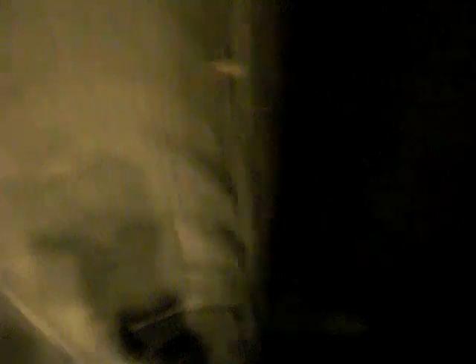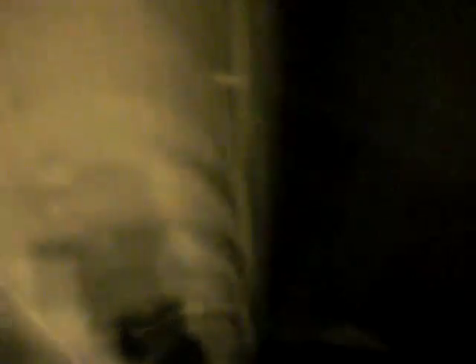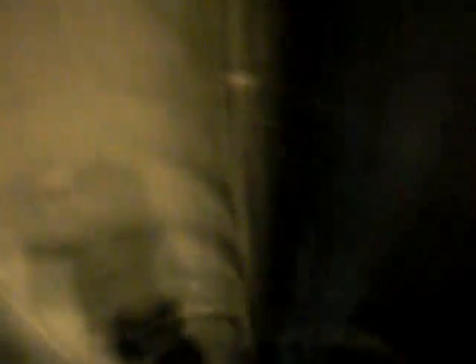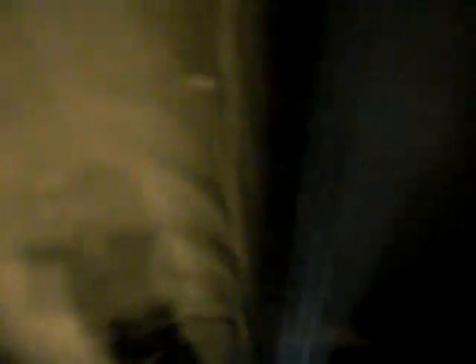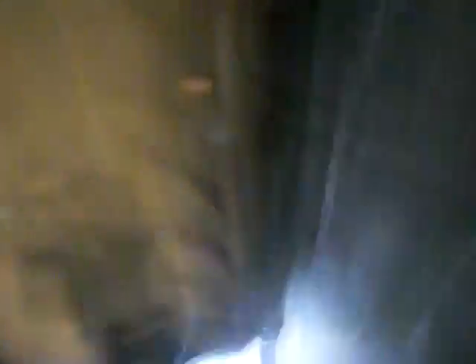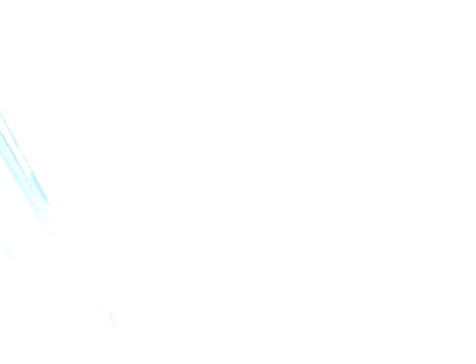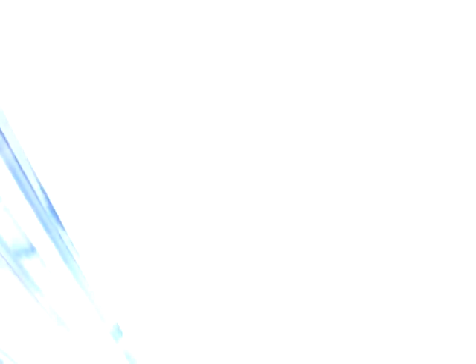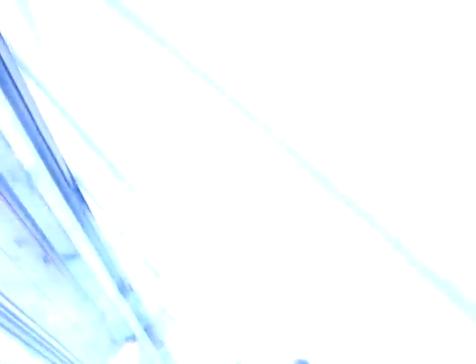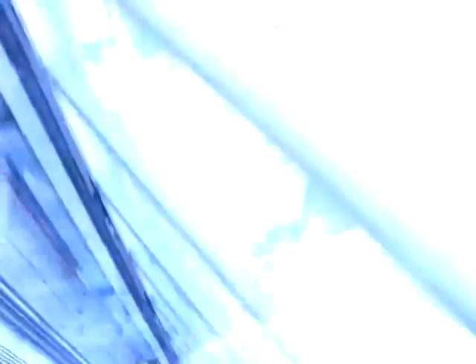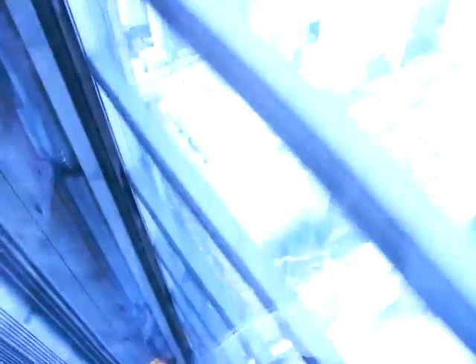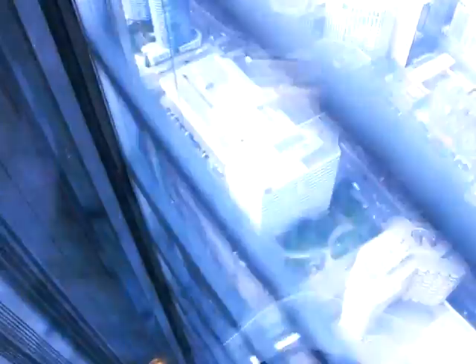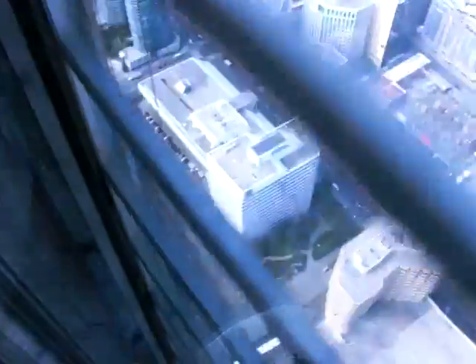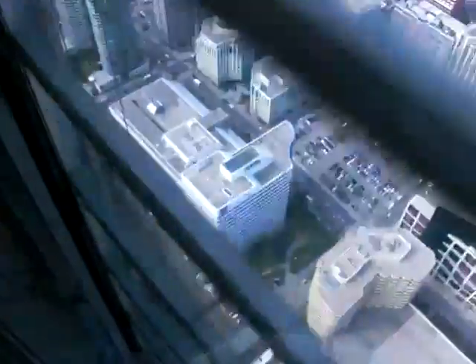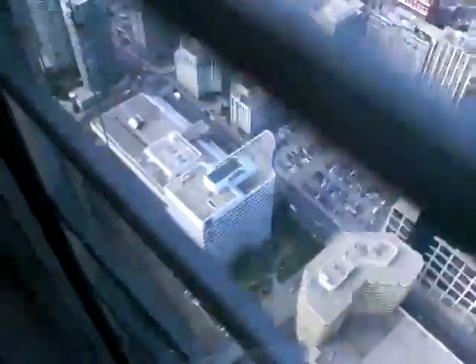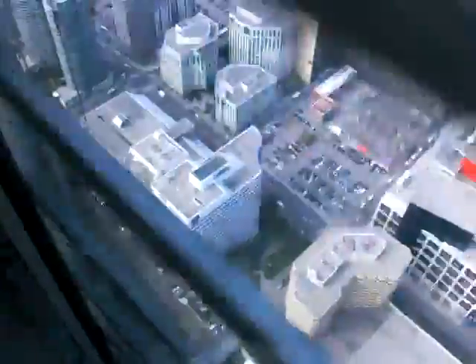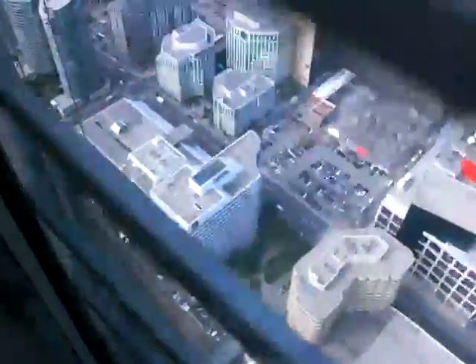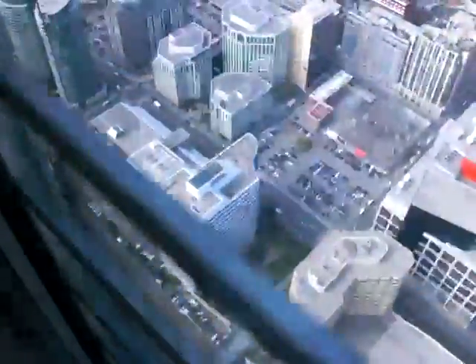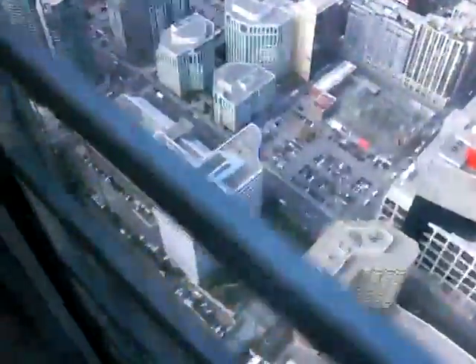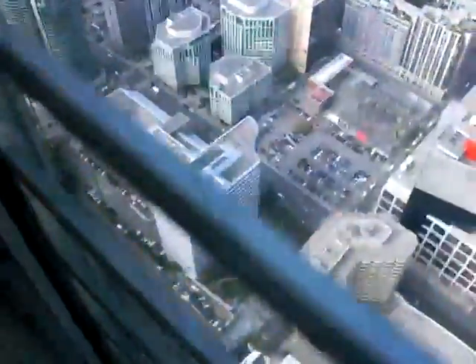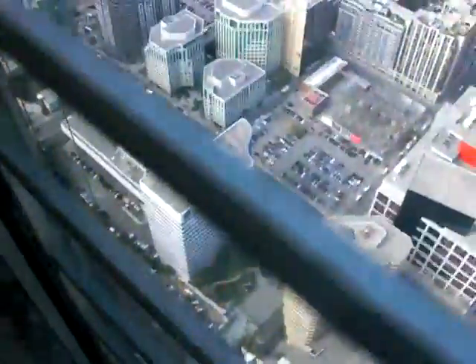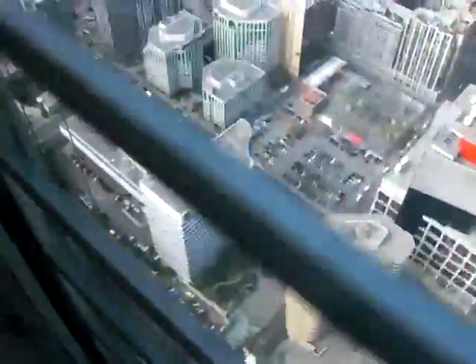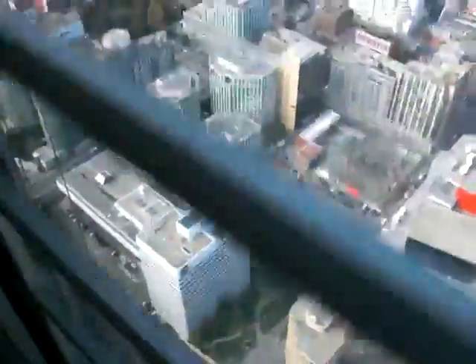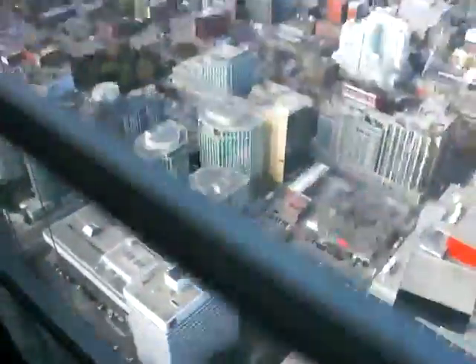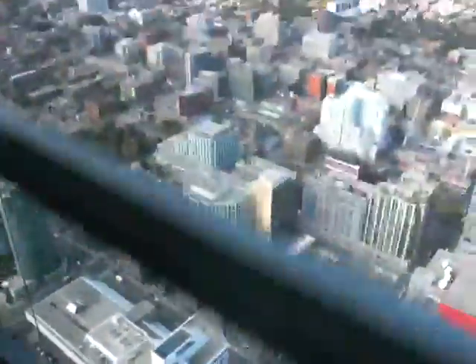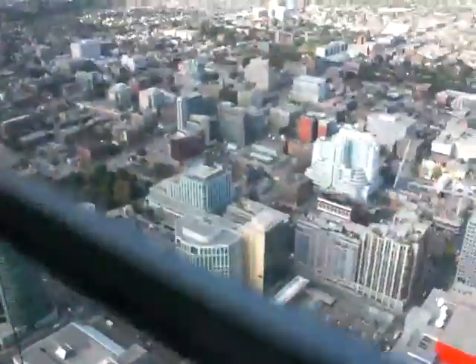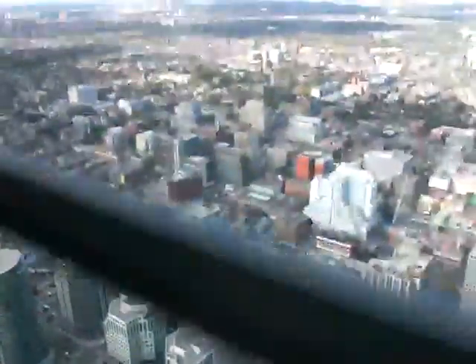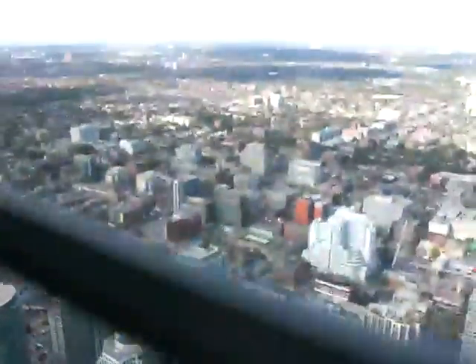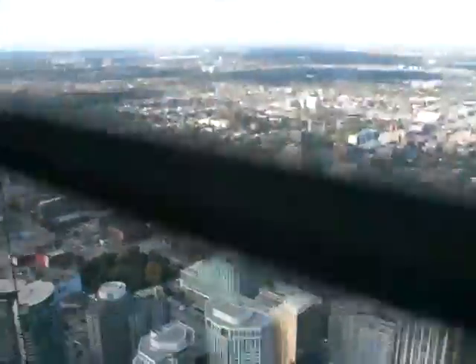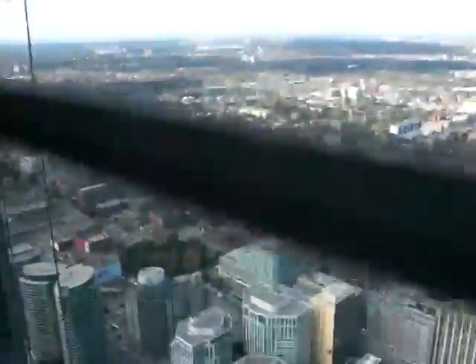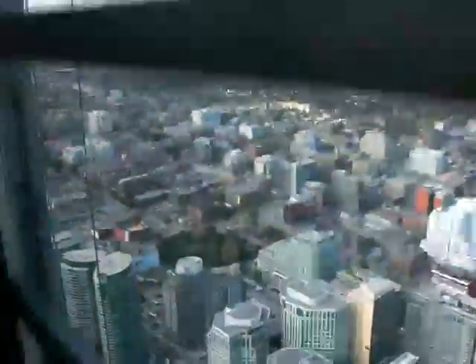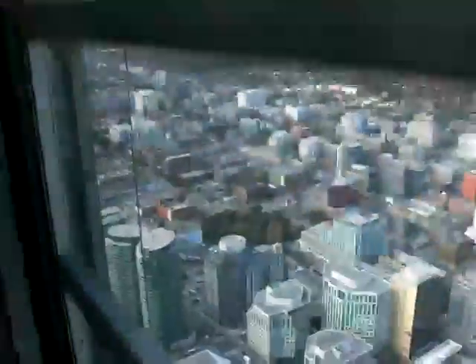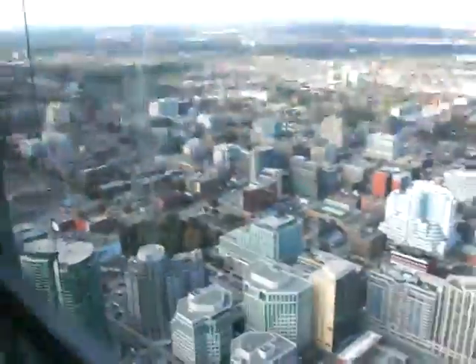So welcome back. The windows are located at the front, the side, and underneath here on the bottom of the elevator. We'll be descending at the same rate that we went up — 22 kilometers an hour, under 15 miles per hour.